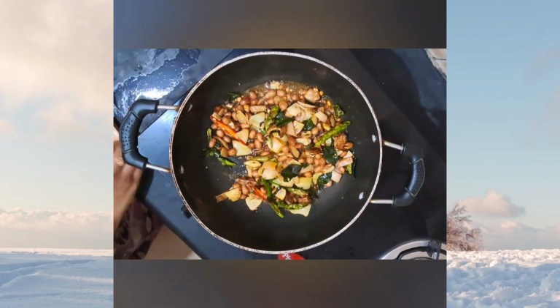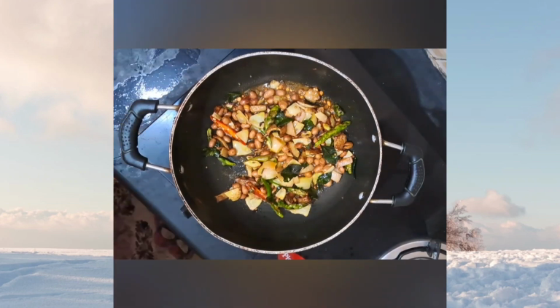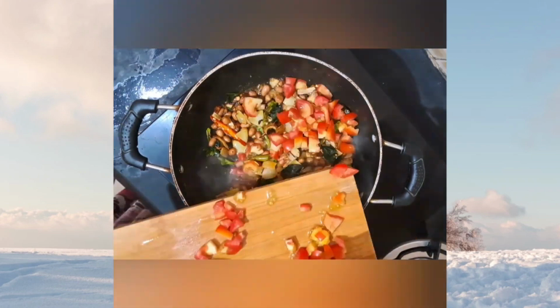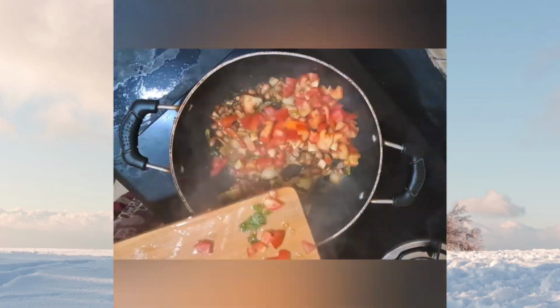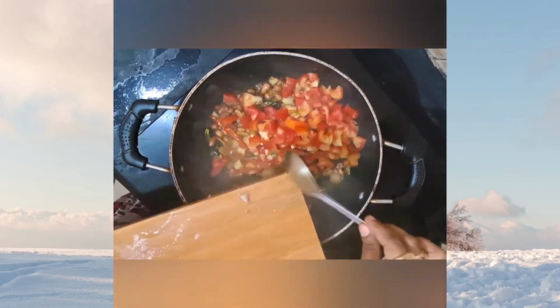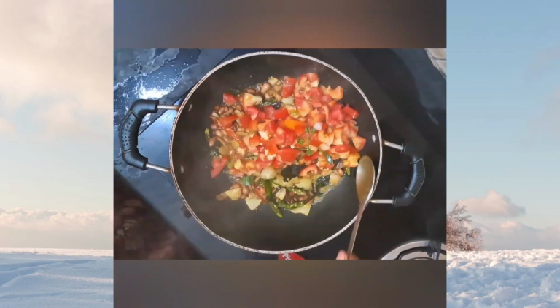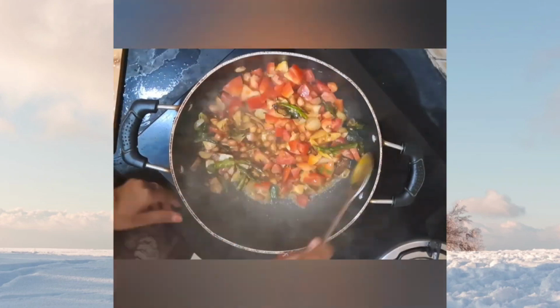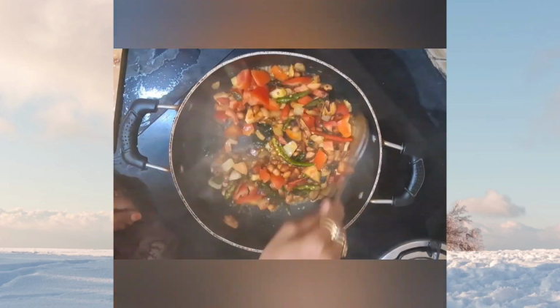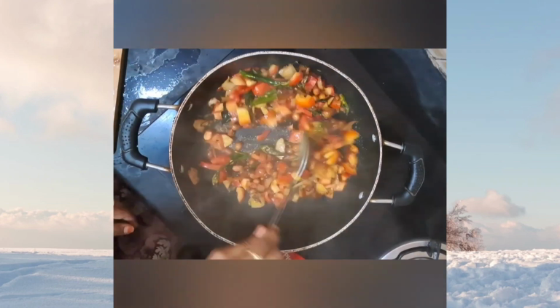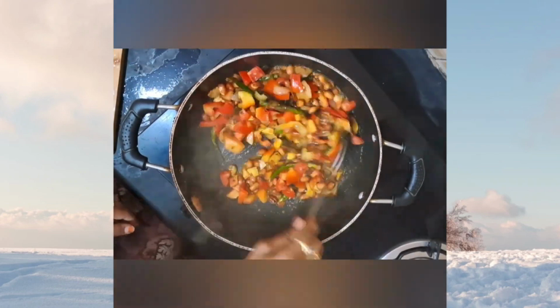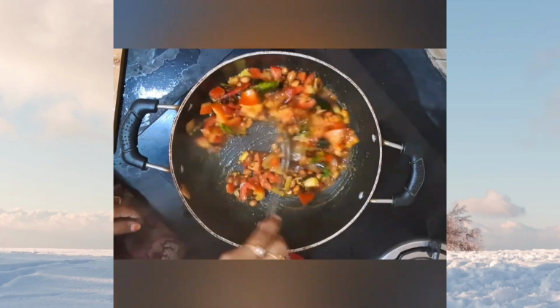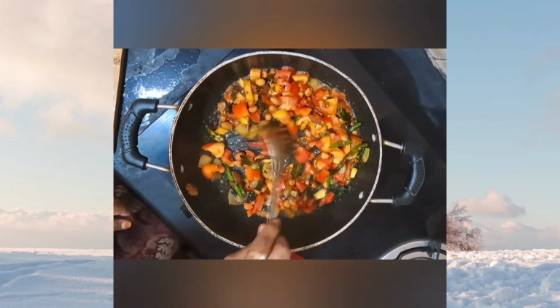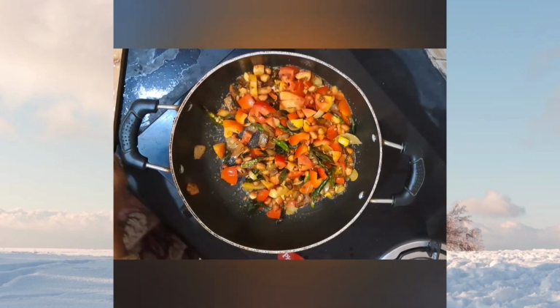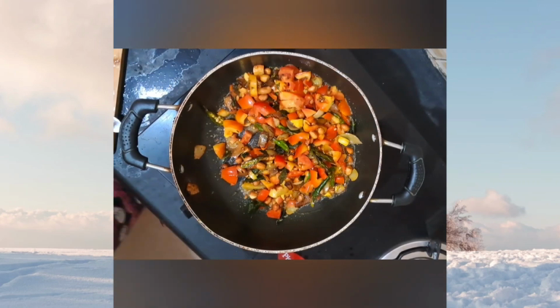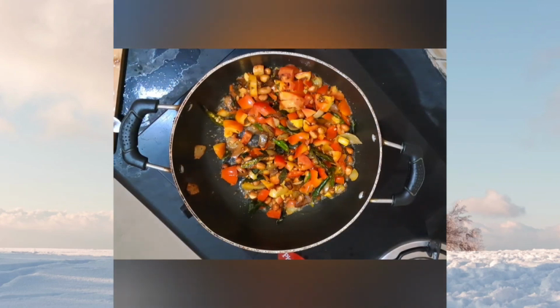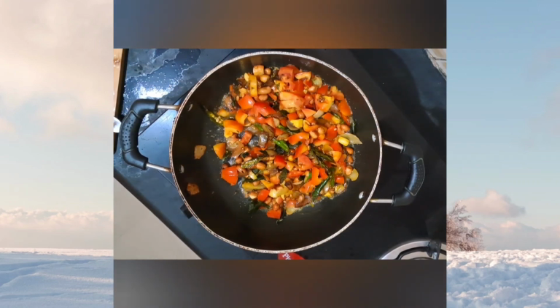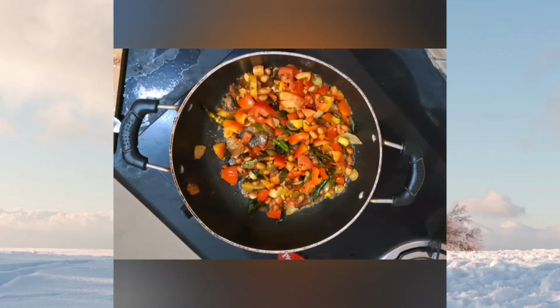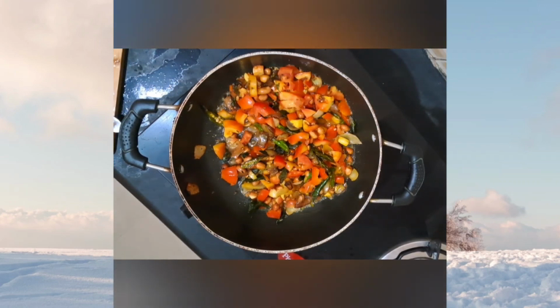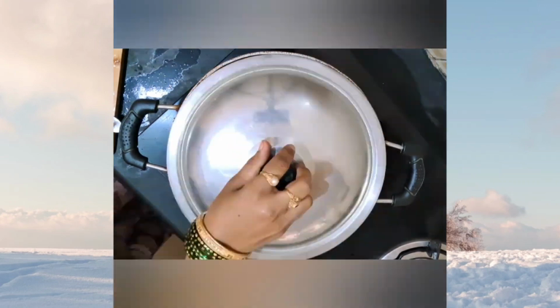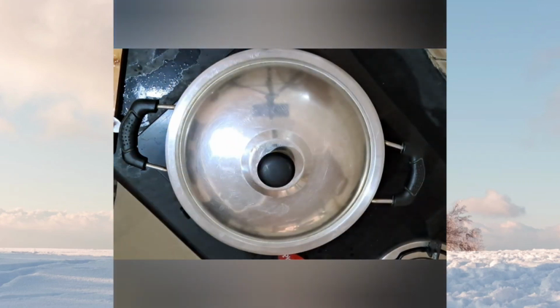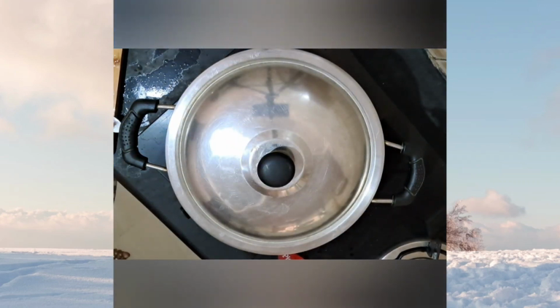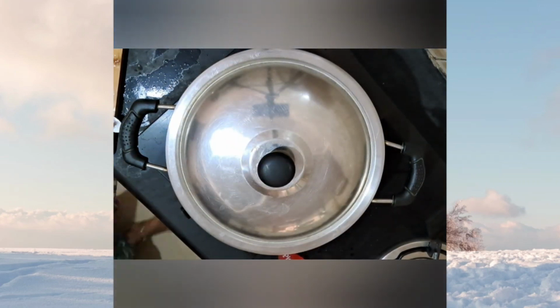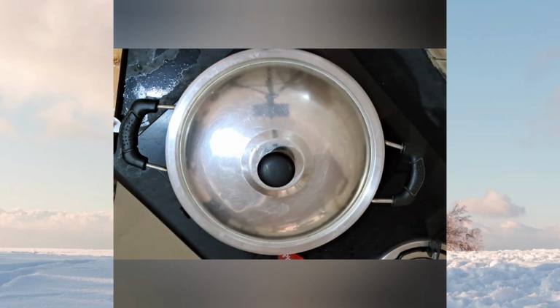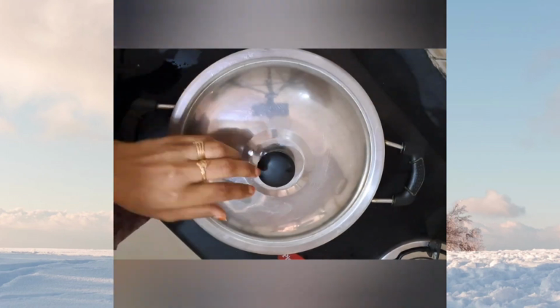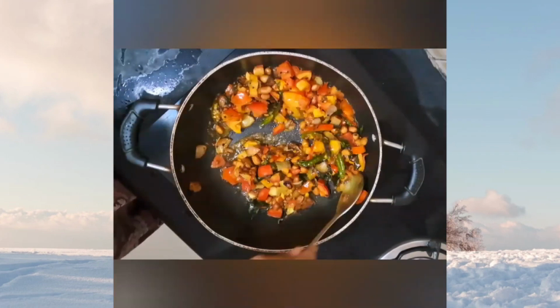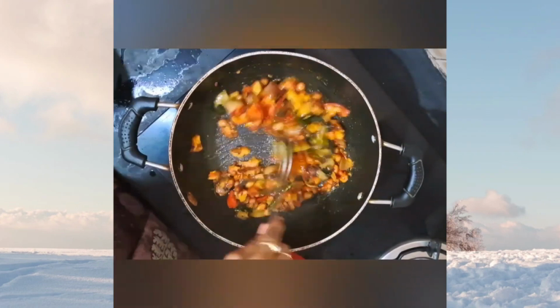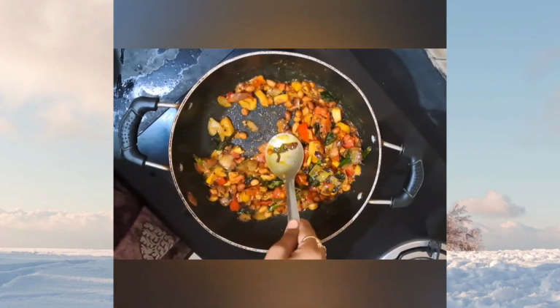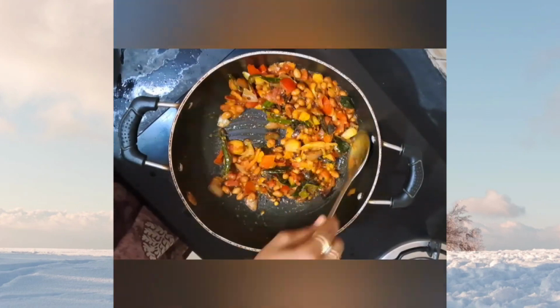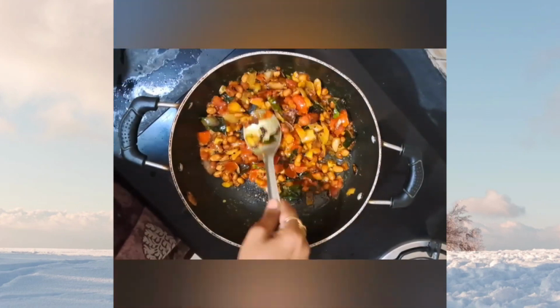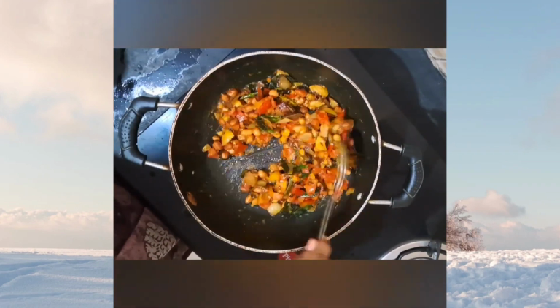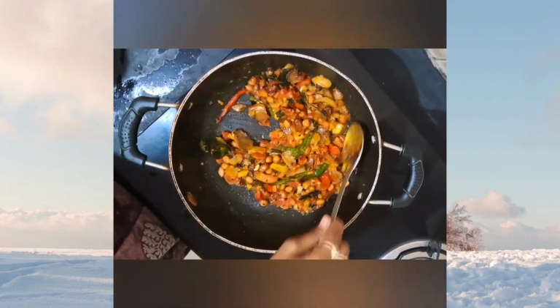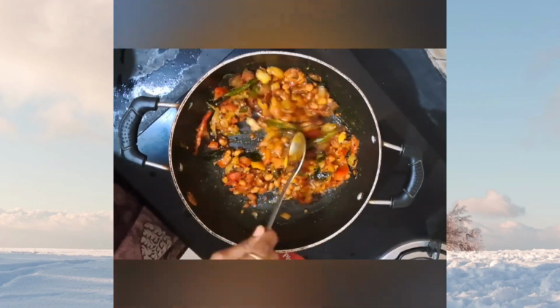Add some roughly chopped tomatoes. Nicely sauté it, close the lid, and cook the tomatoes properly until they are all cooked through.